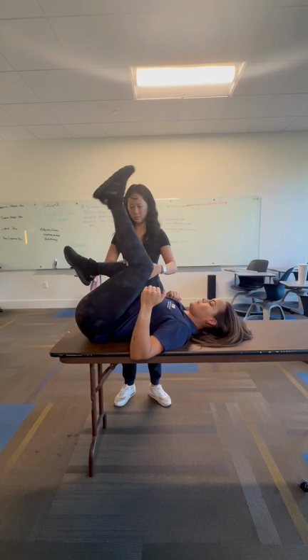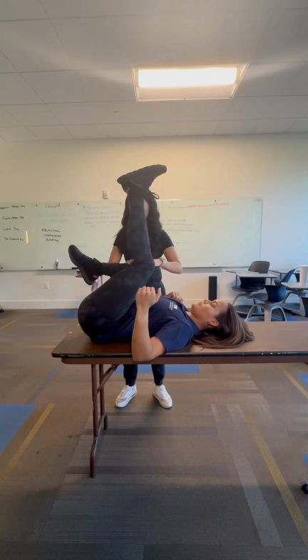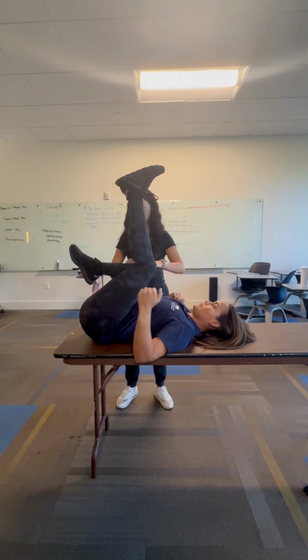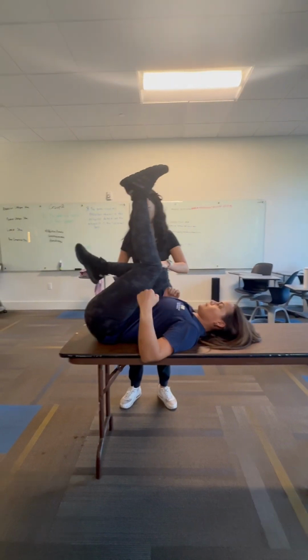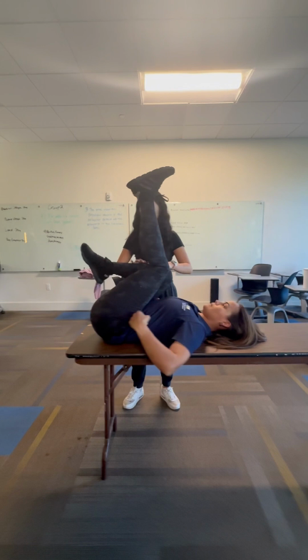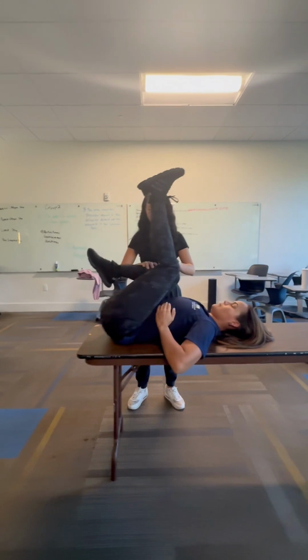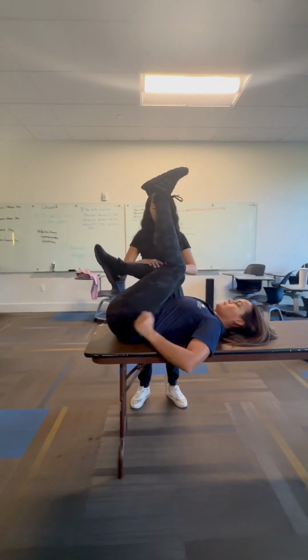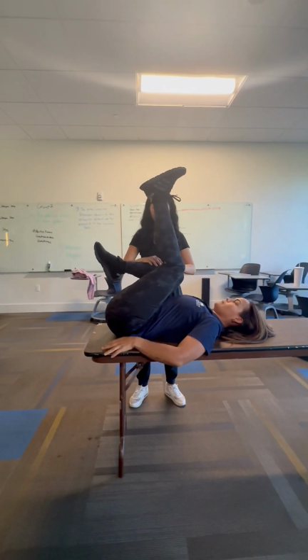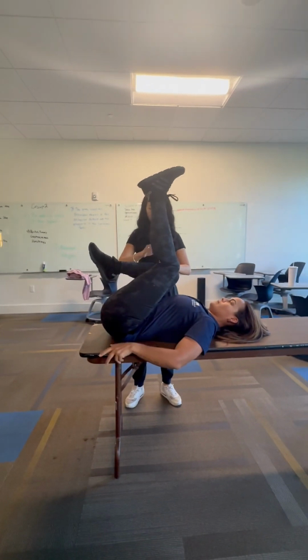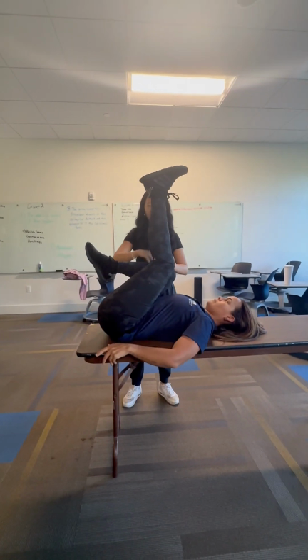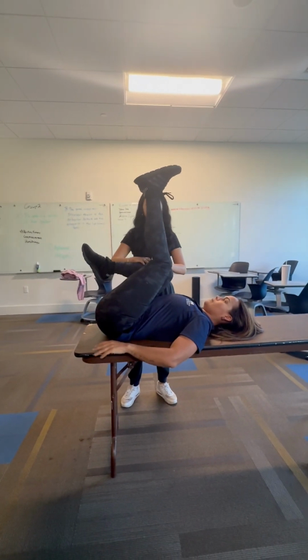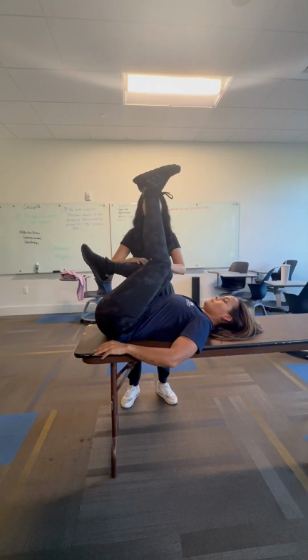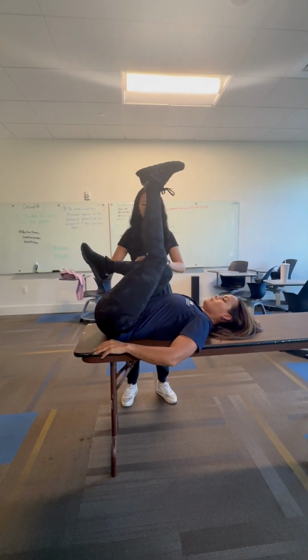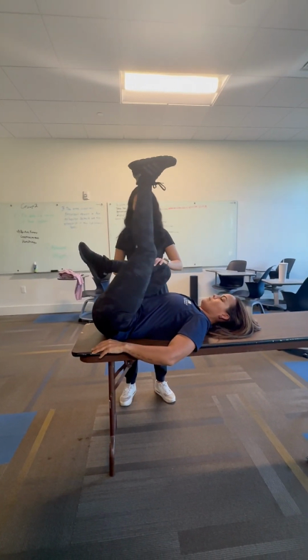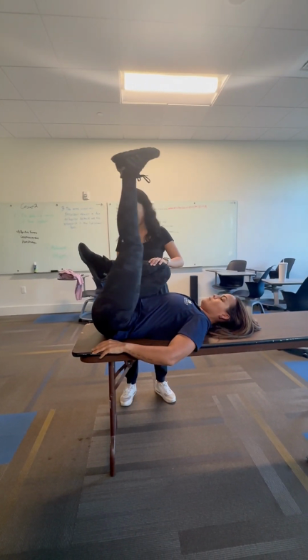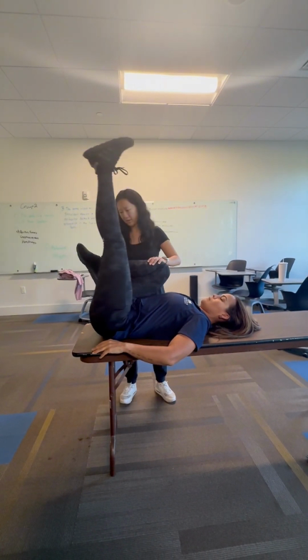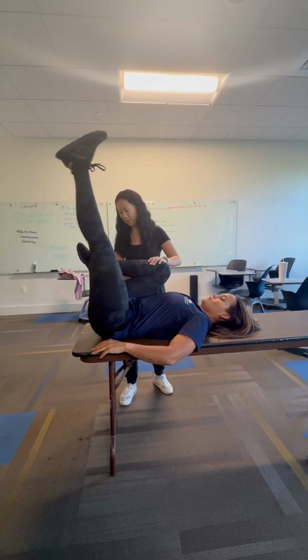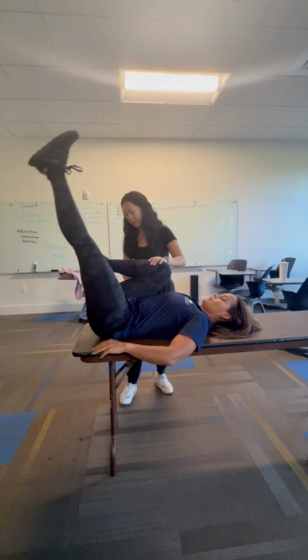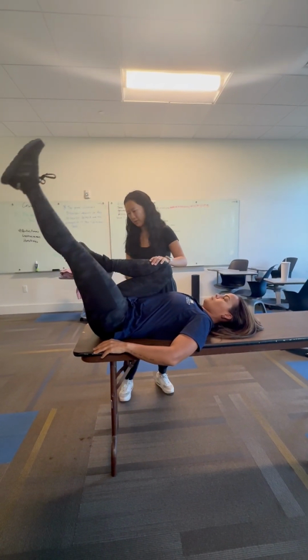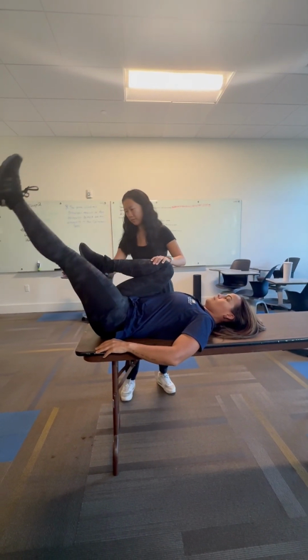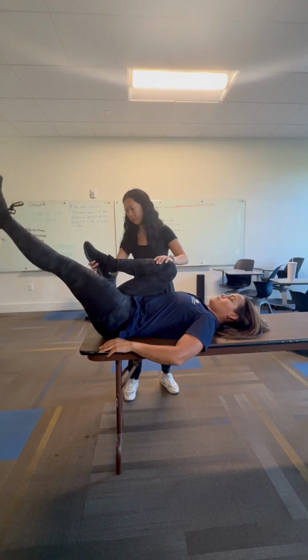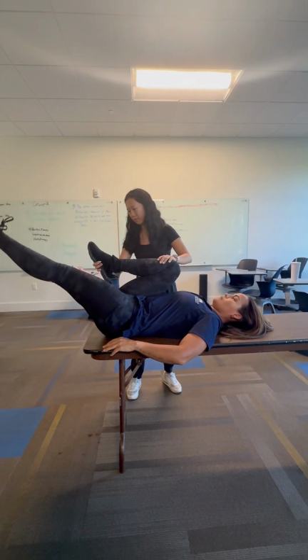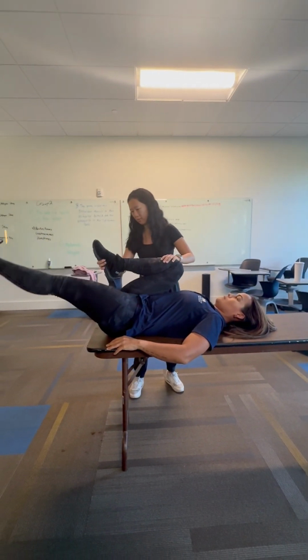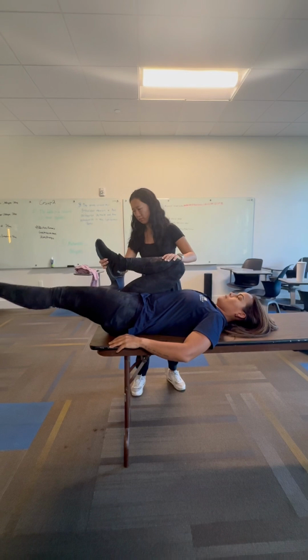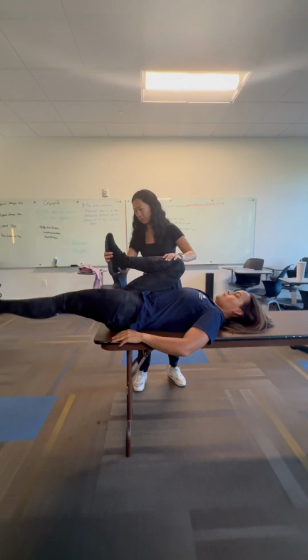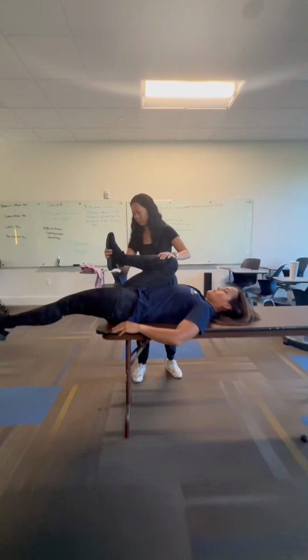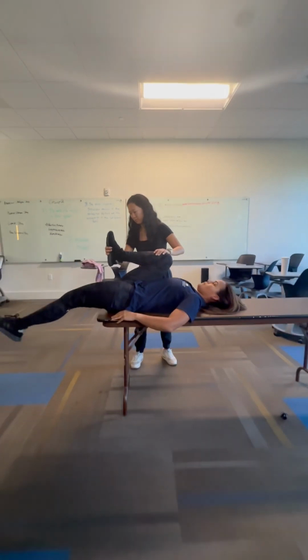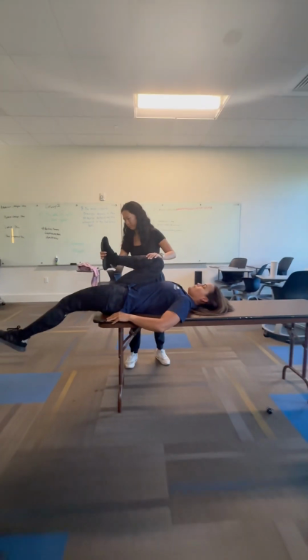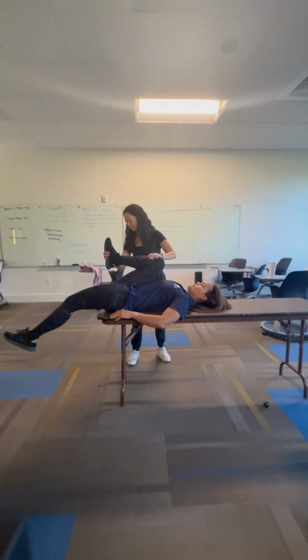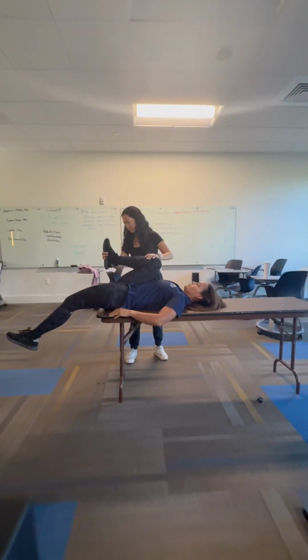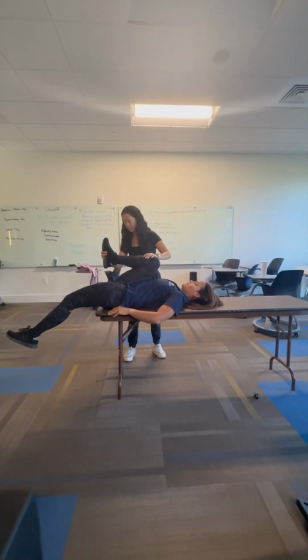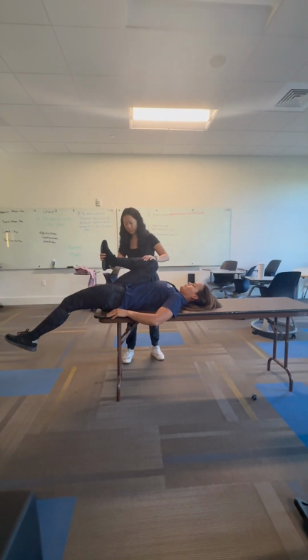Now we're doing her non-dominant side, which is her left side. She's going to do the same thing — grab her leg and slowly lower it as far down to the table as possible.